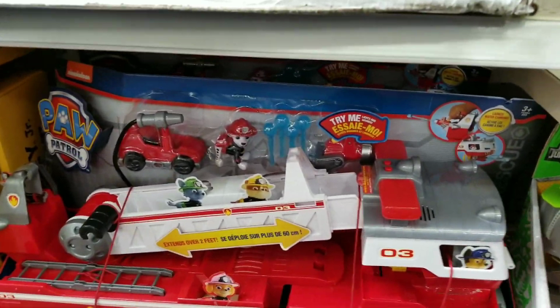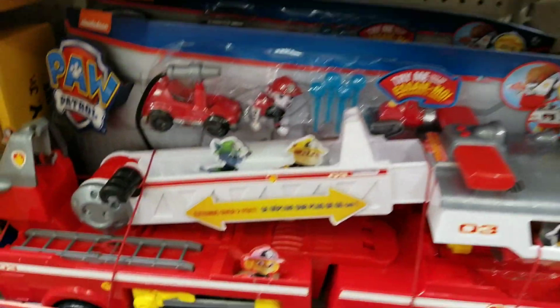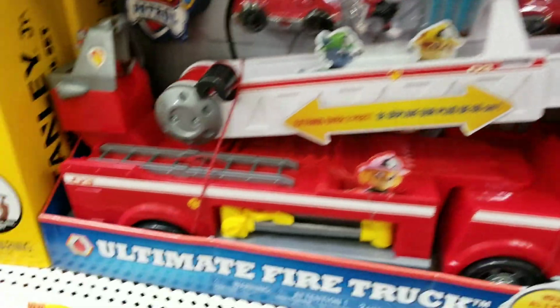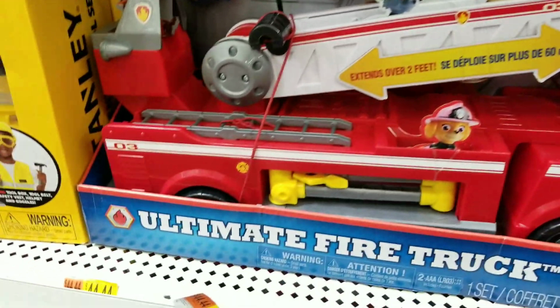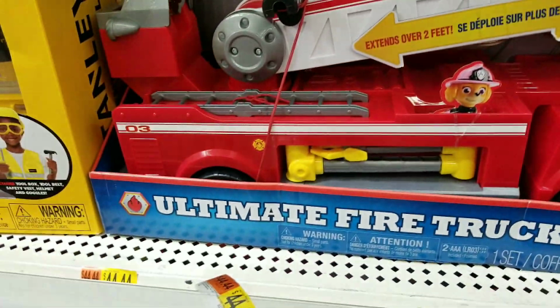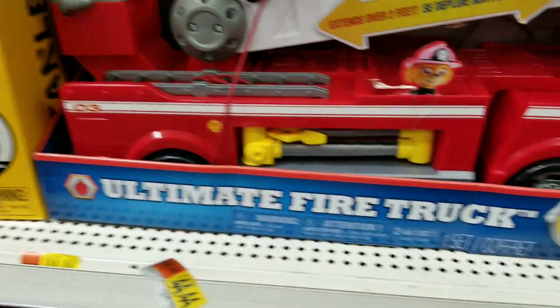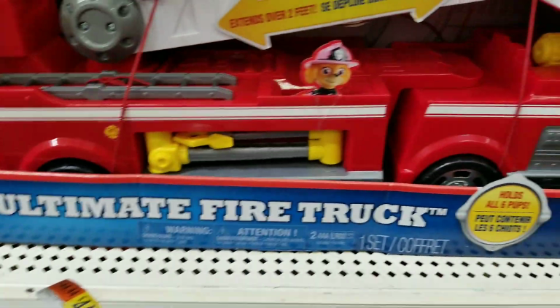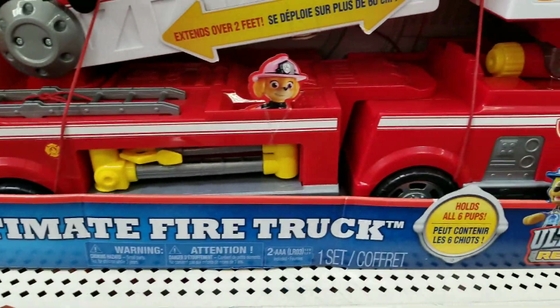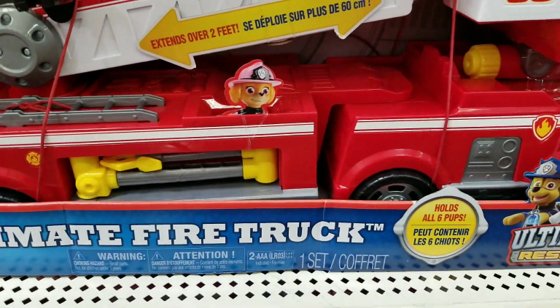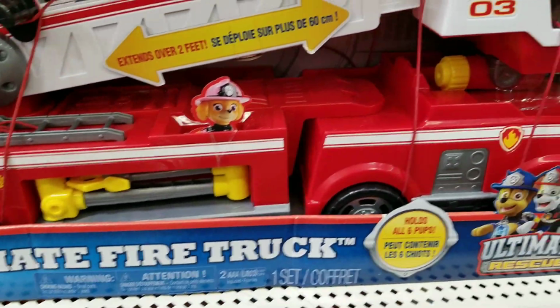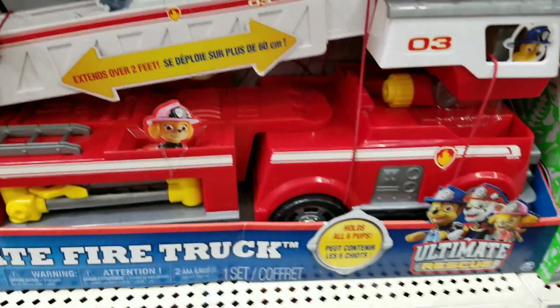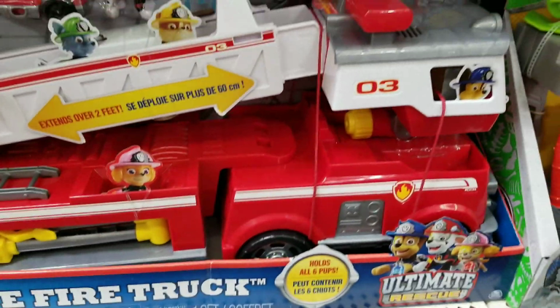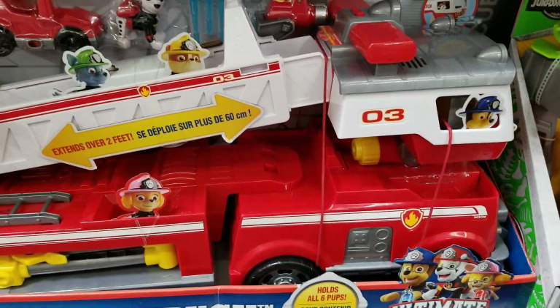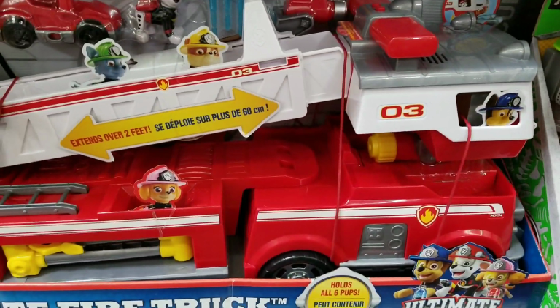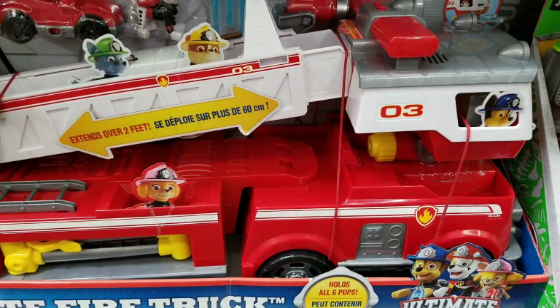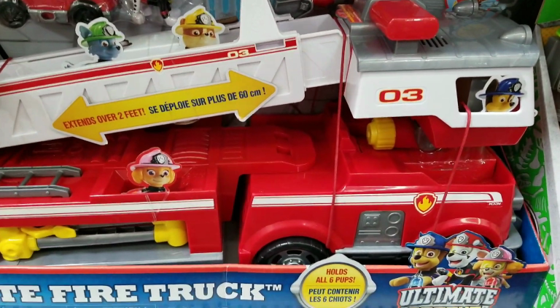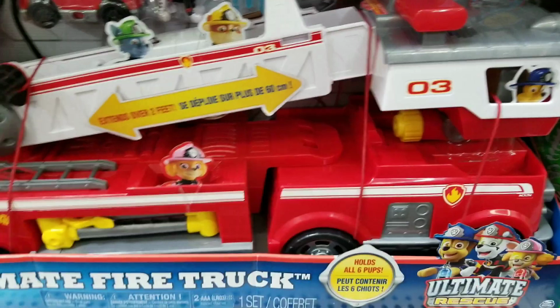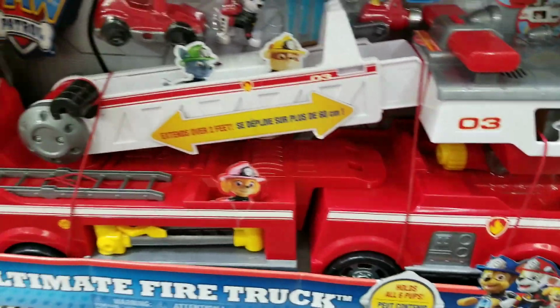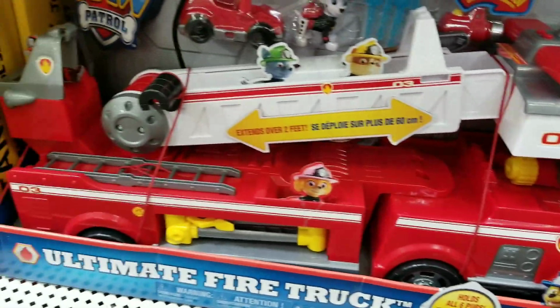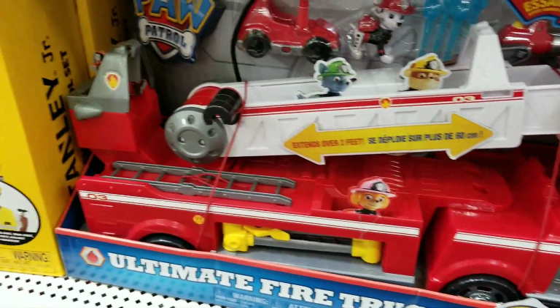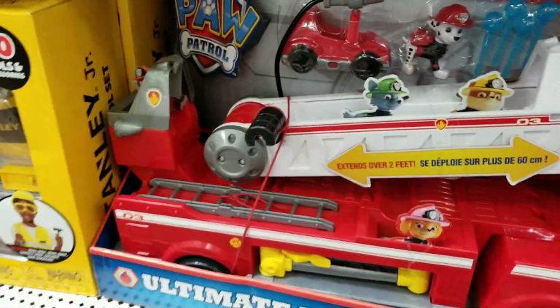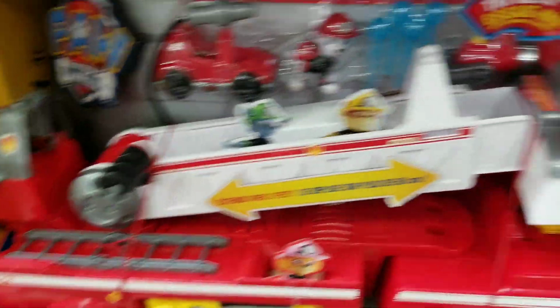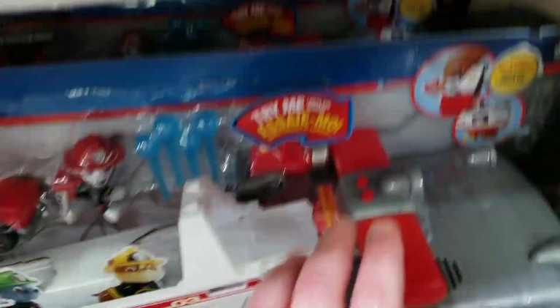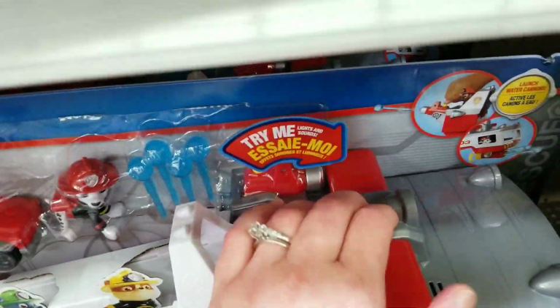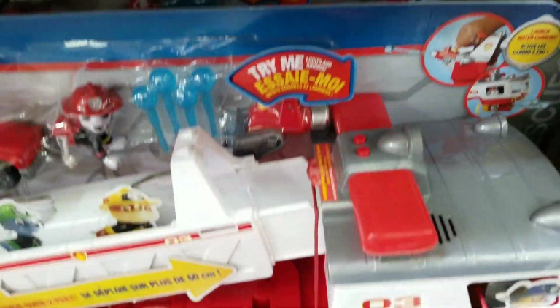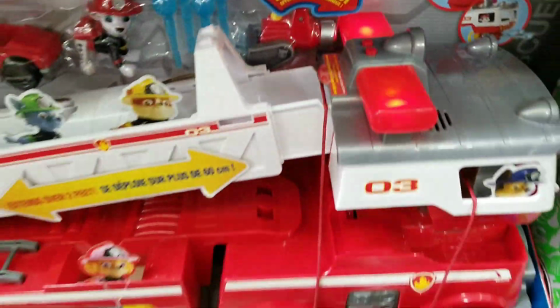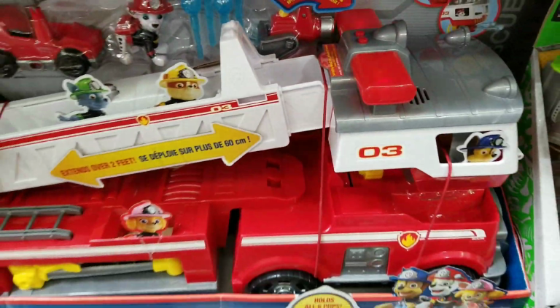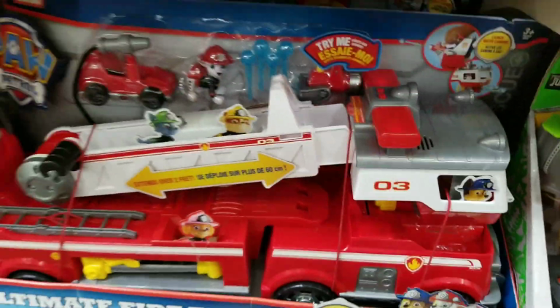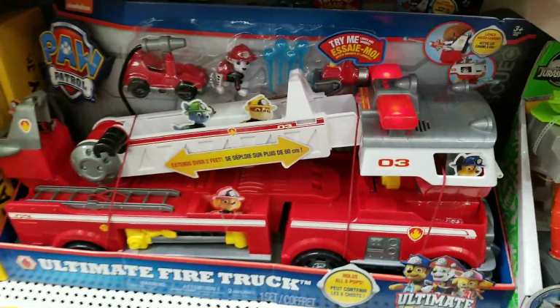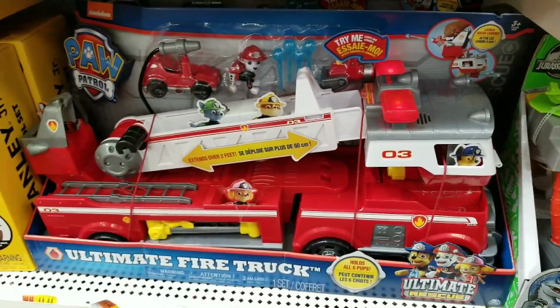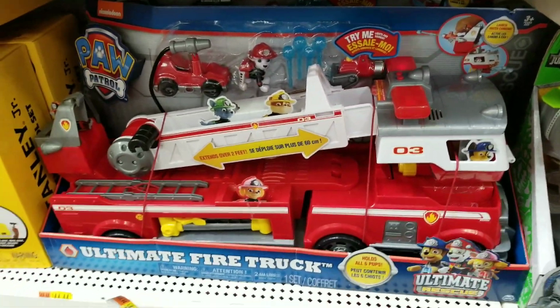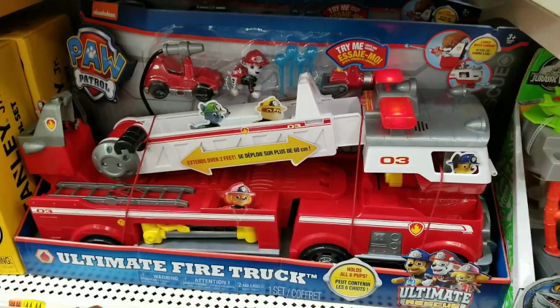You have the Paw Patrol Ultimate Fire Truck here. It comes with Marshall, so this is a great super interactive one. This is a great one for Christmas.